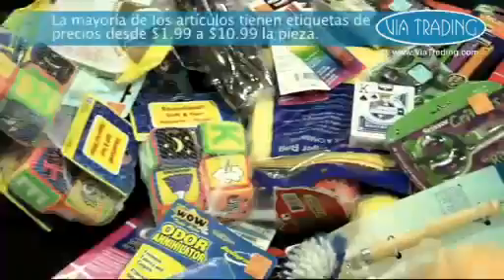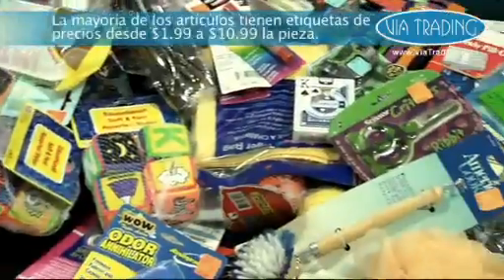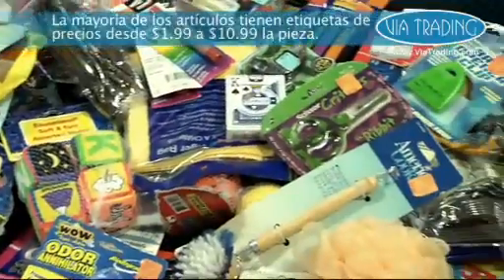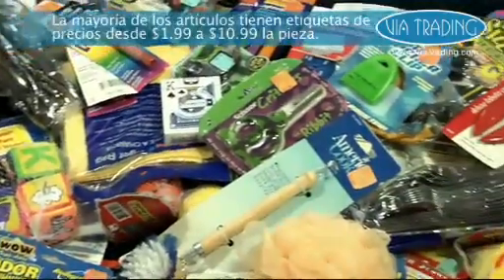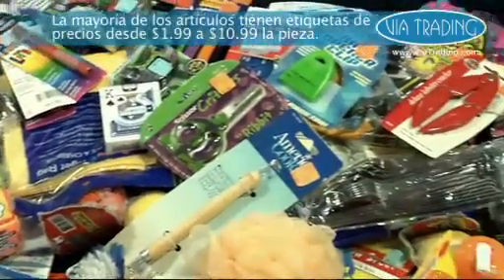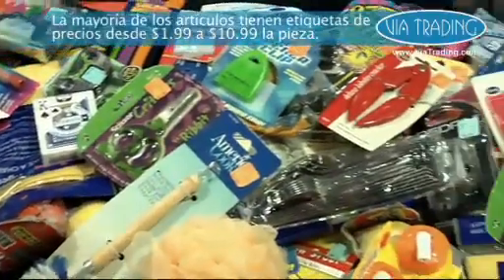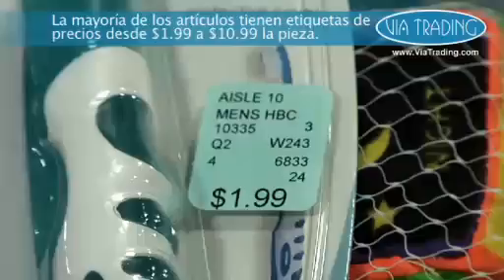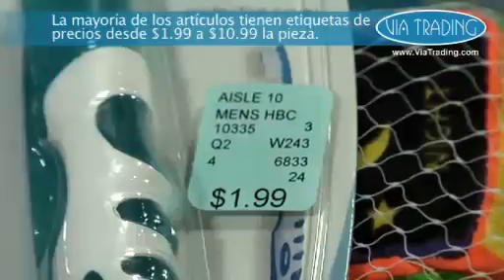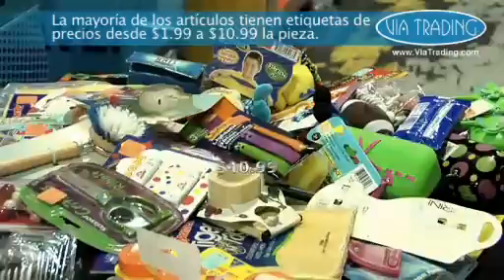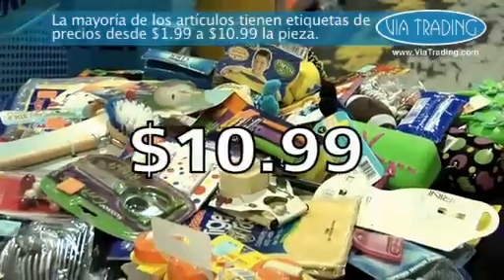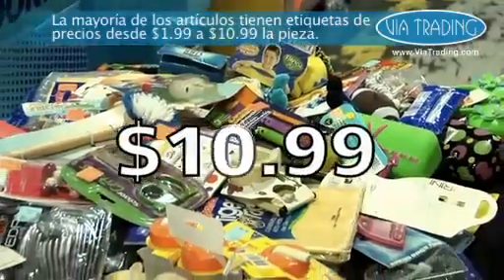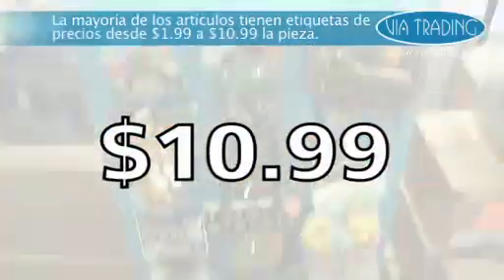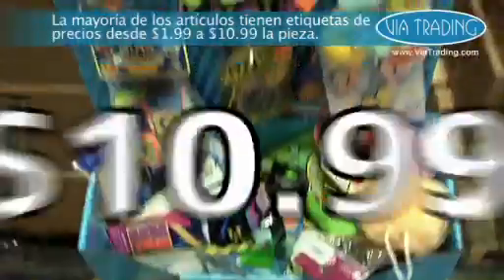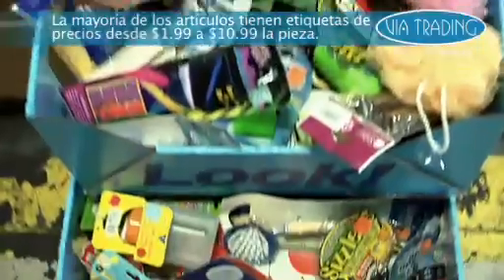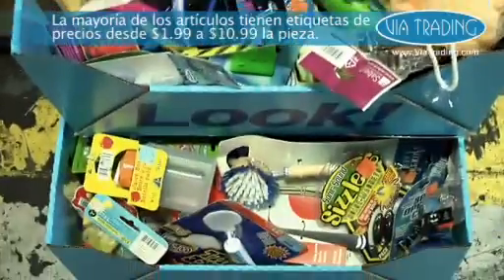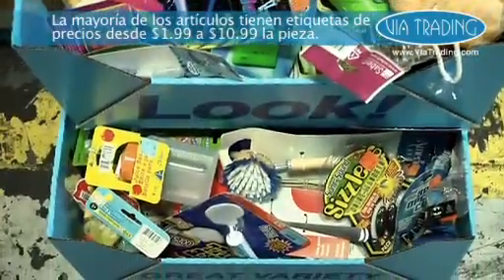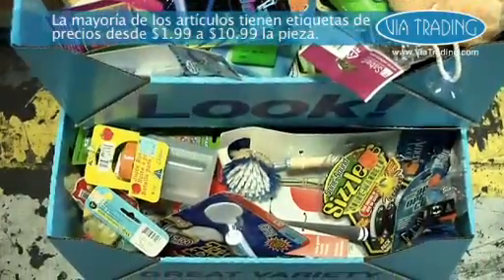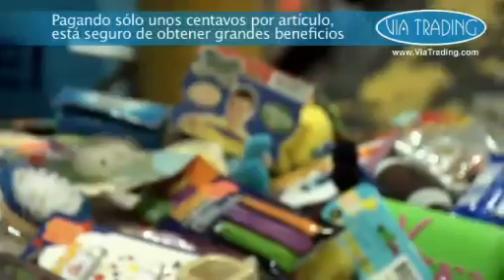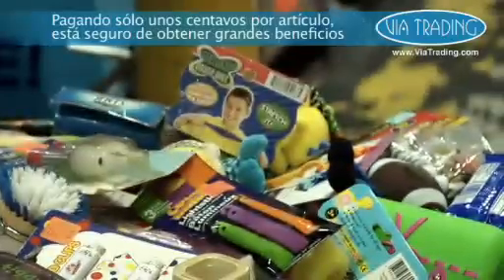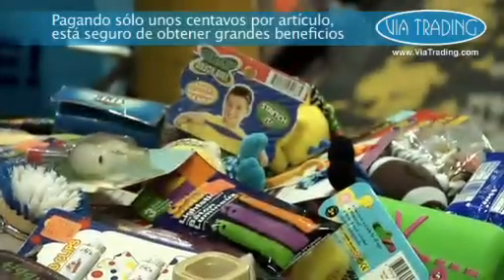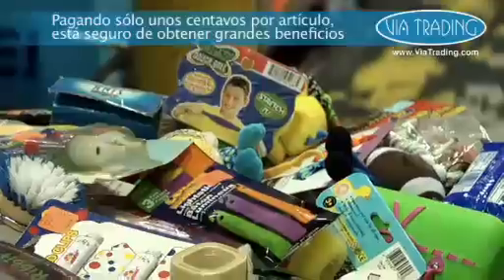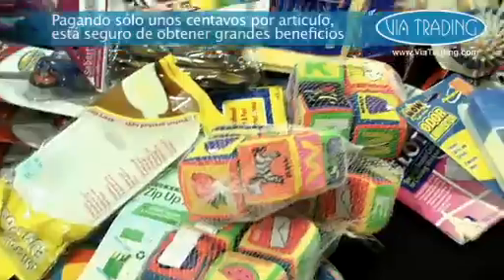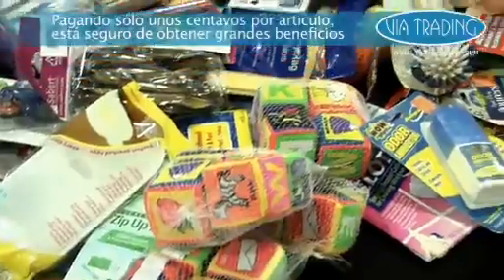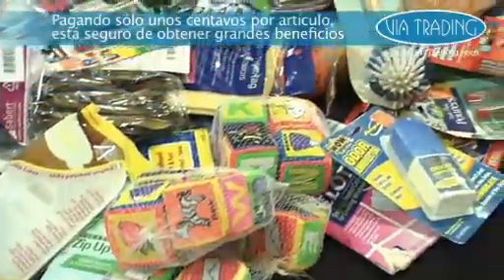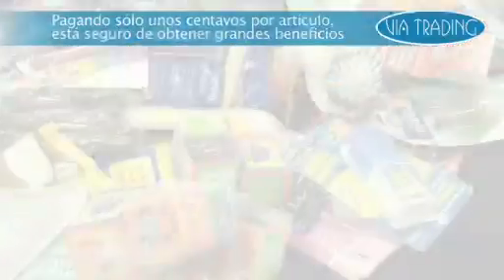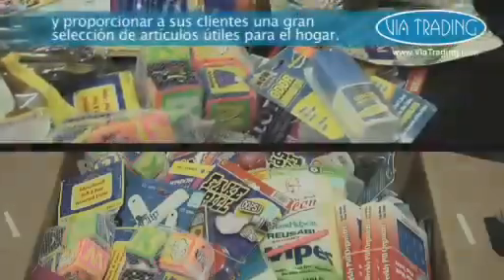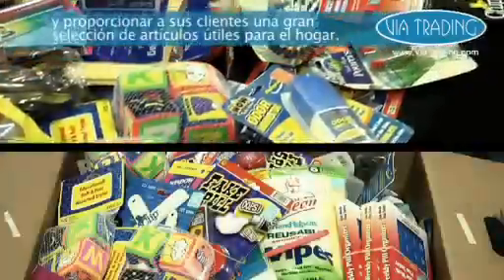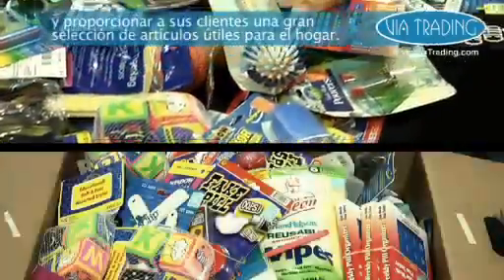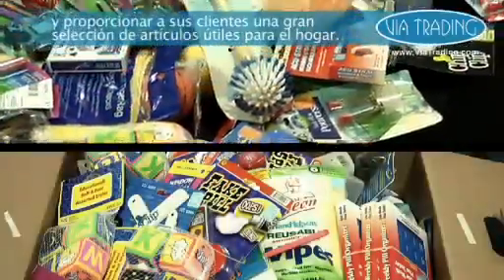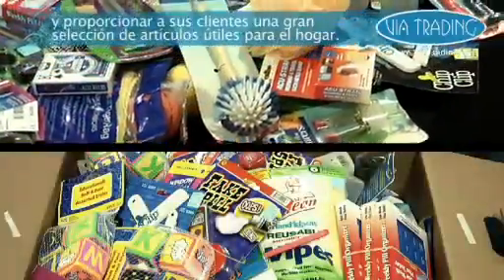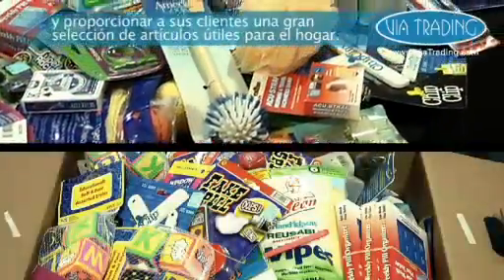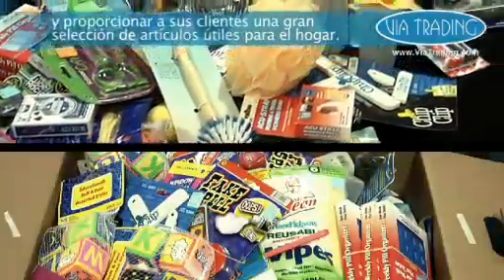Most of the items are pre-priced with retail tags from $1.99 to $10.99 a piece and make great impulse items for a checkout counter. Paying only a few cents per item, you're sure to make a great profit and provide your customers with a huge selection of products at a low price.